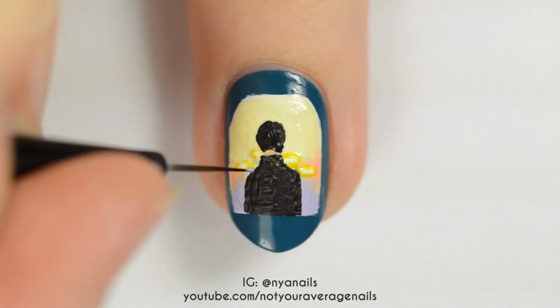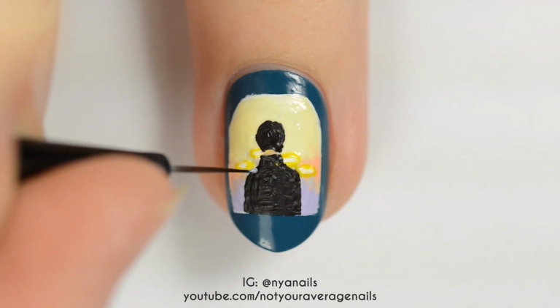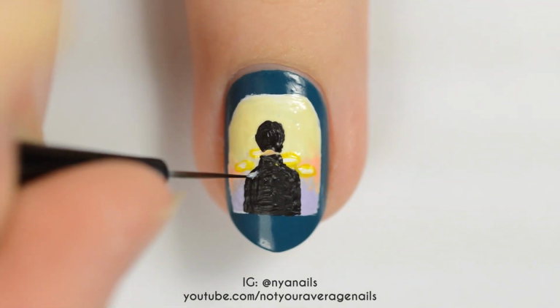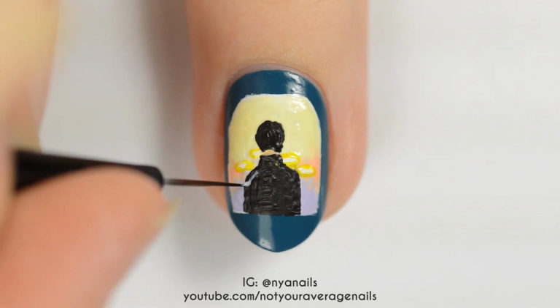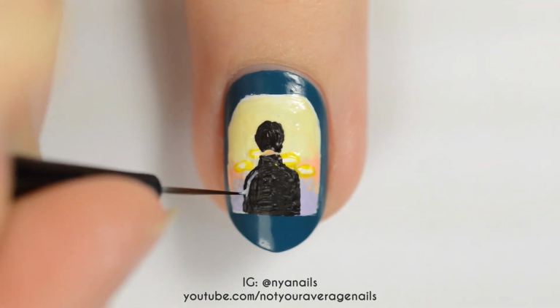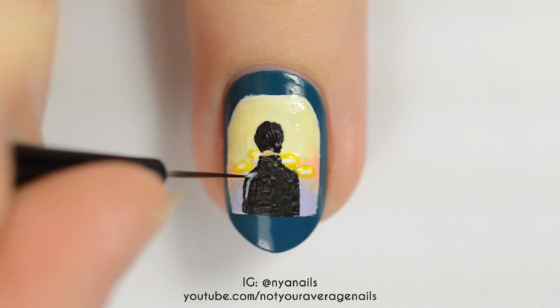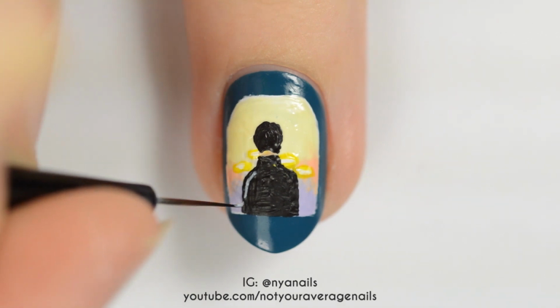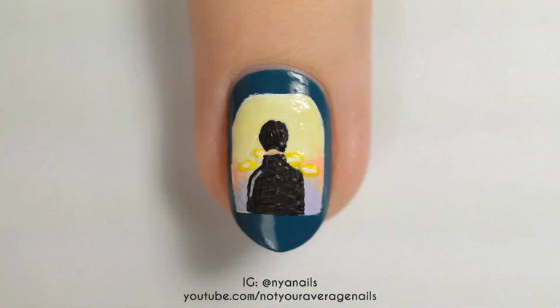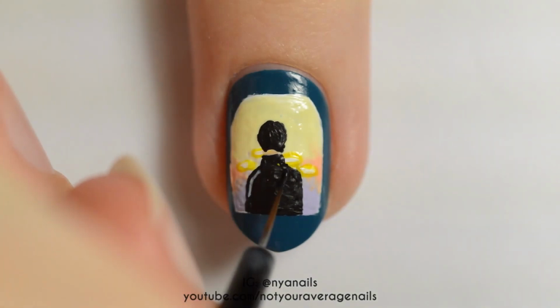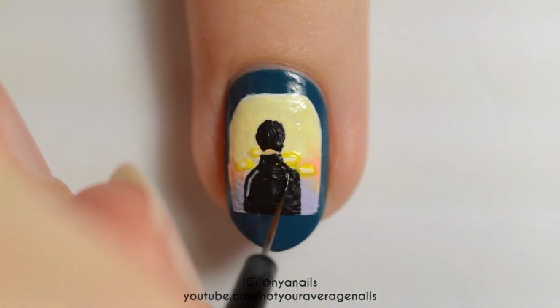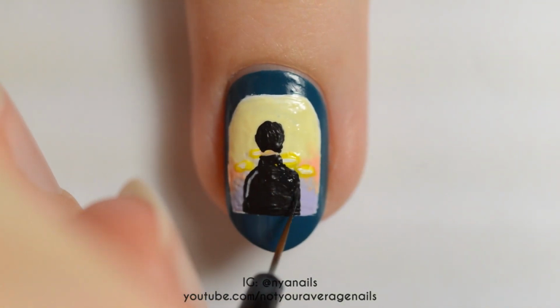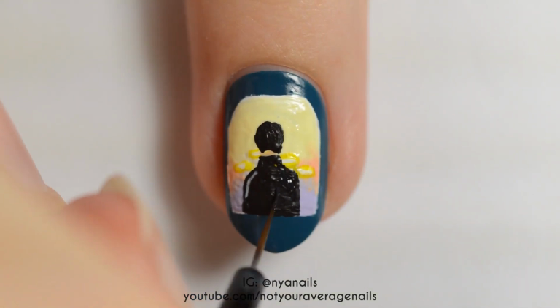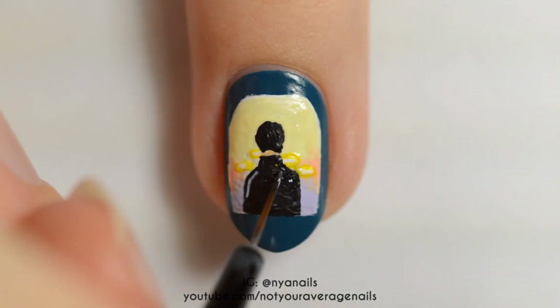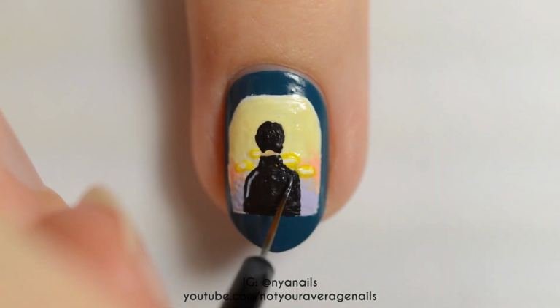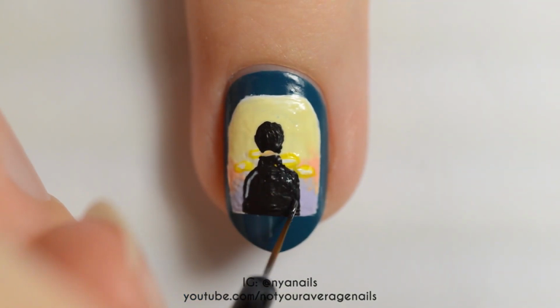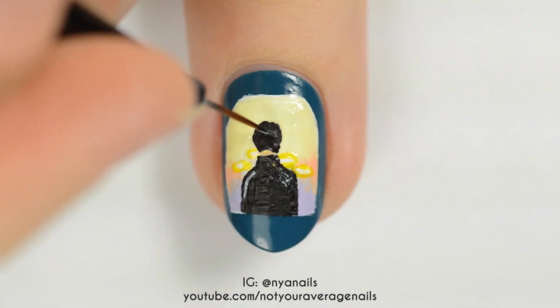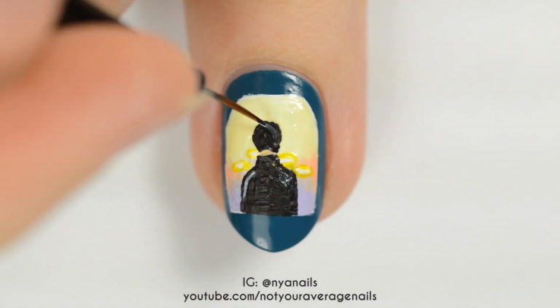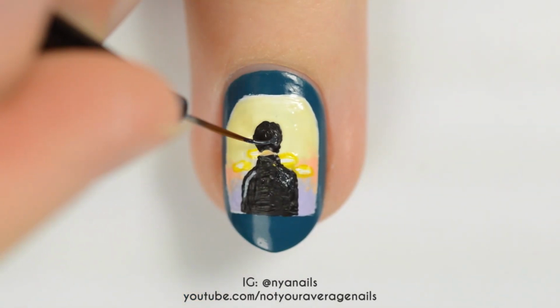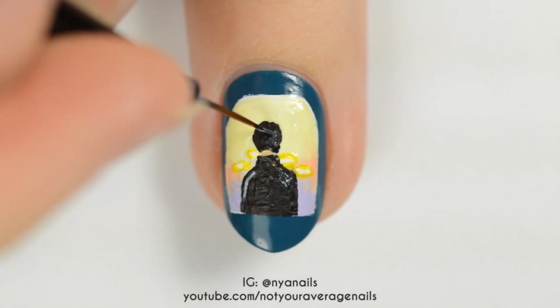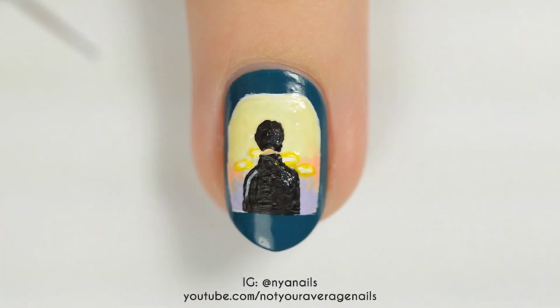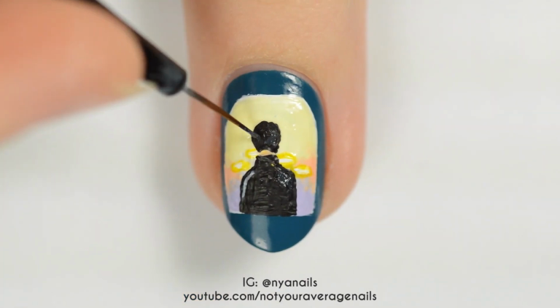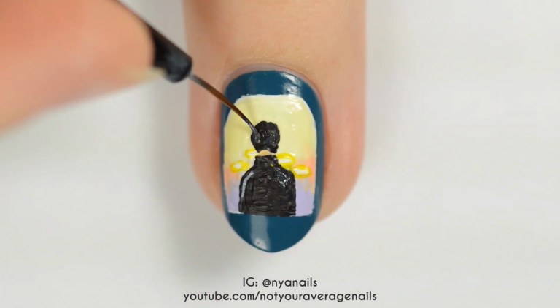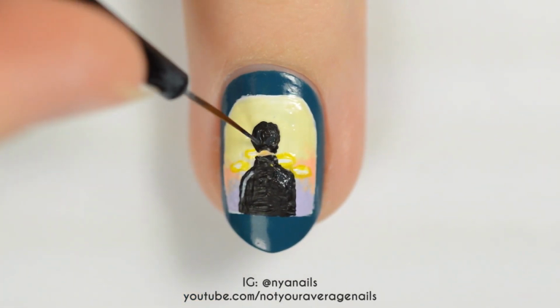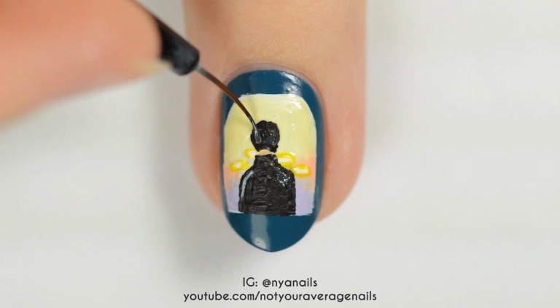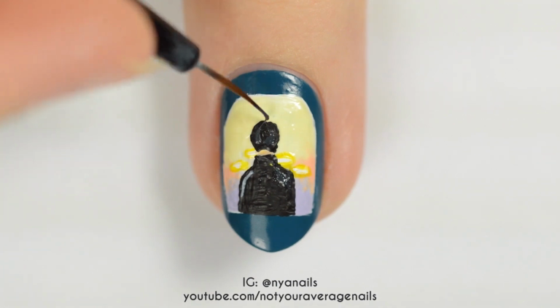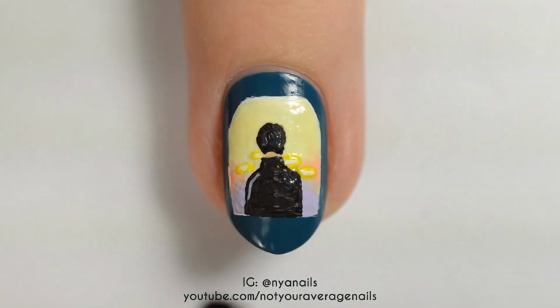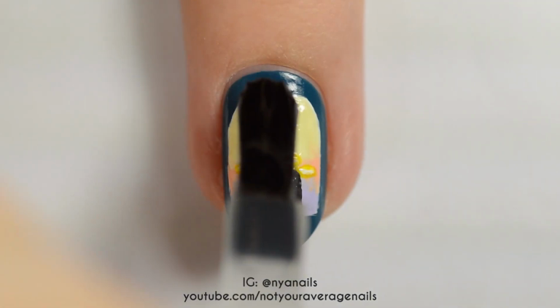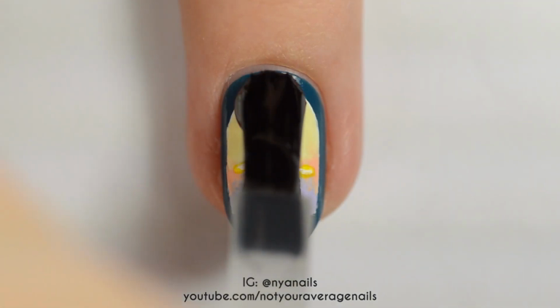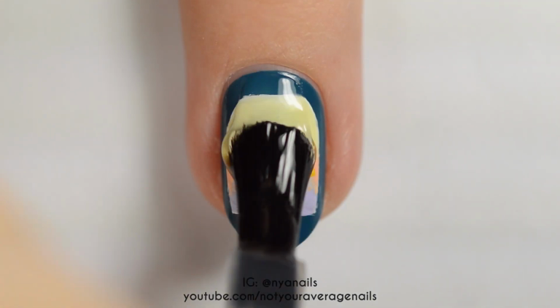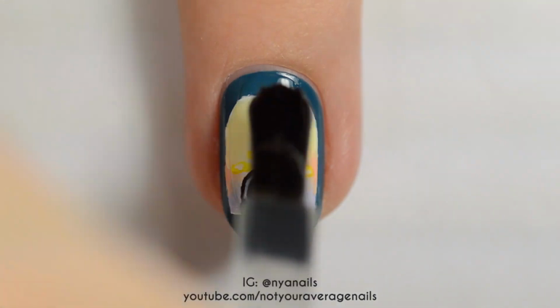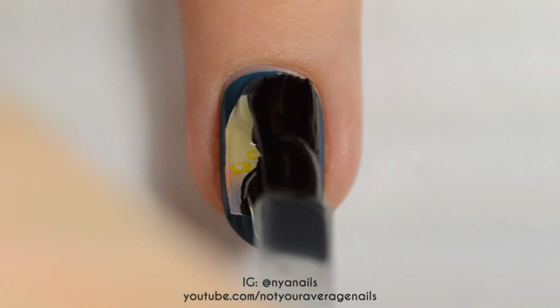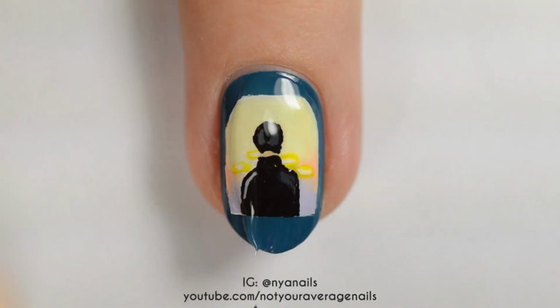Use light and dark grey polishes to add highlights to the back and the hair. Seal in your design with a top coat.